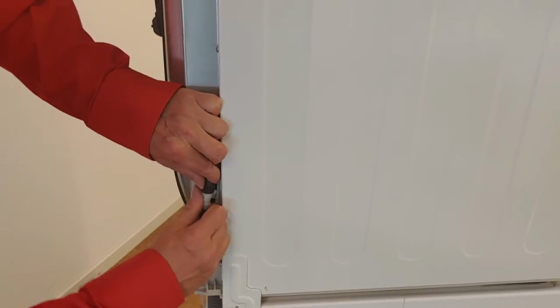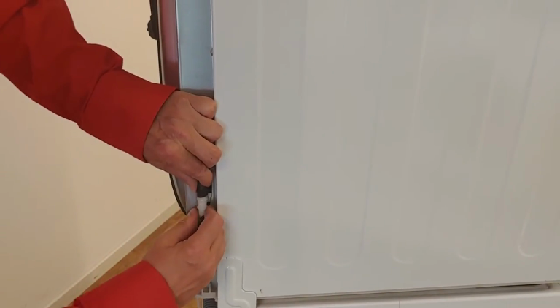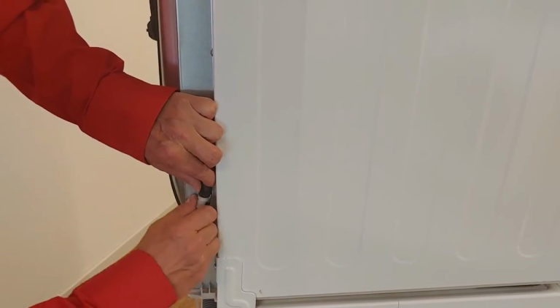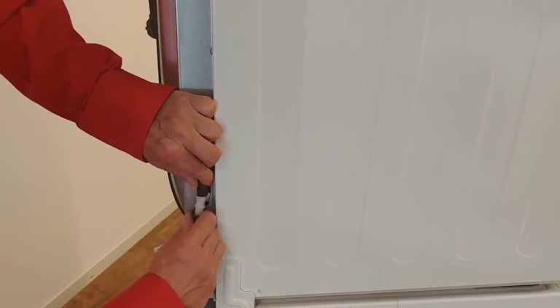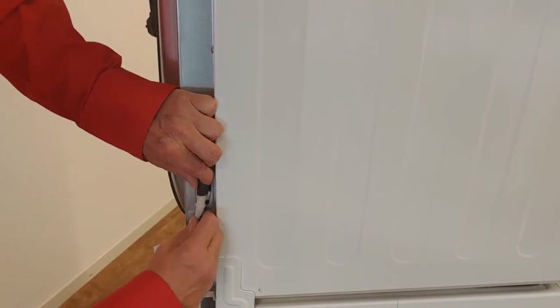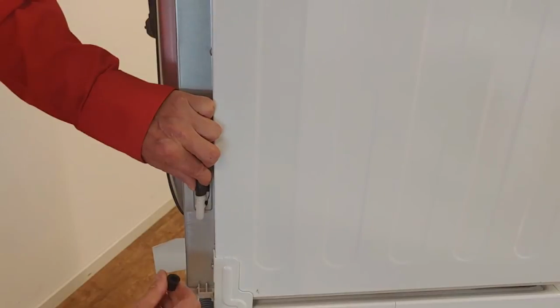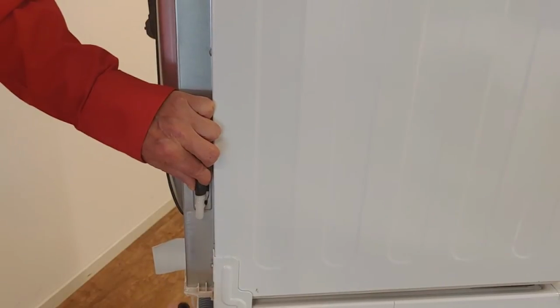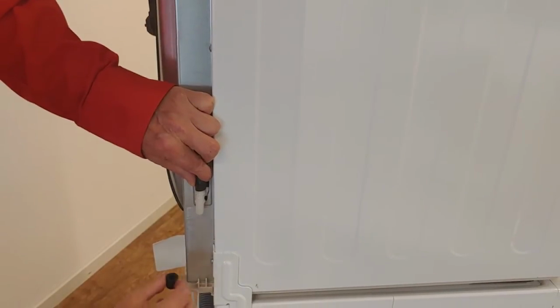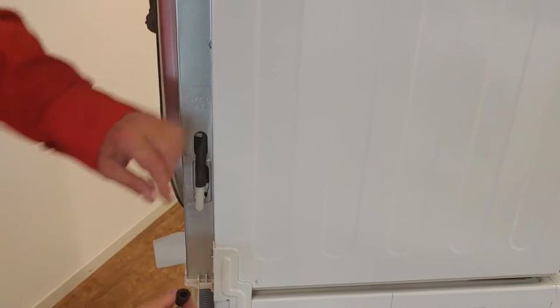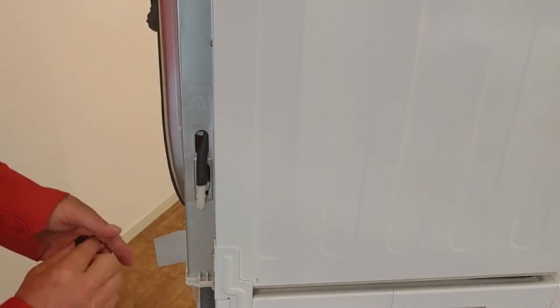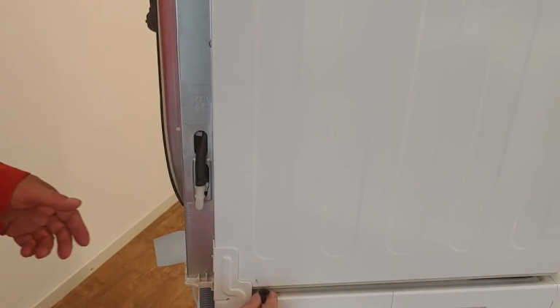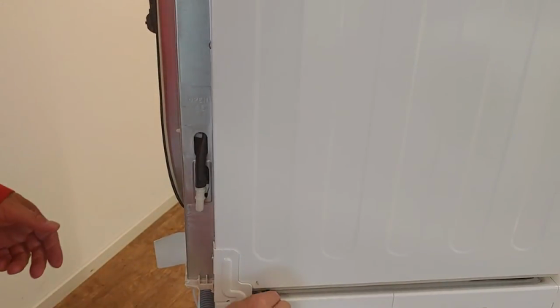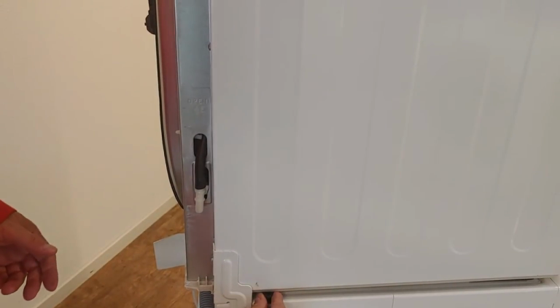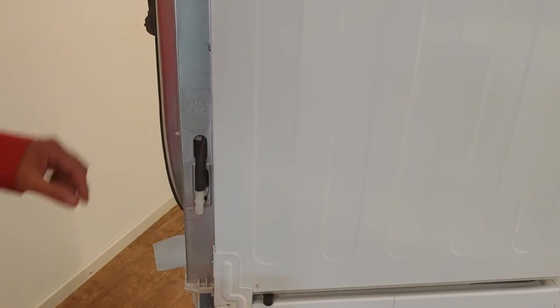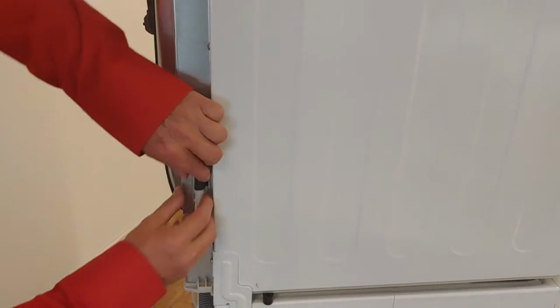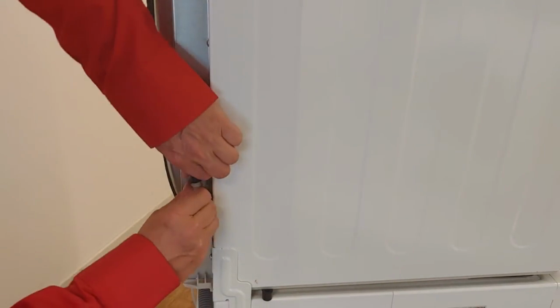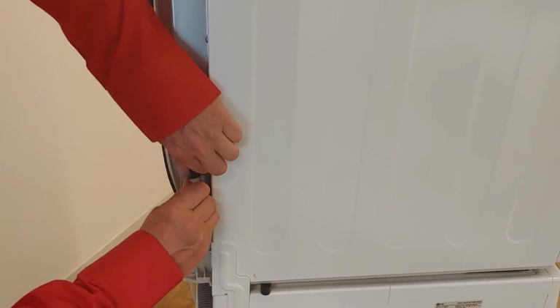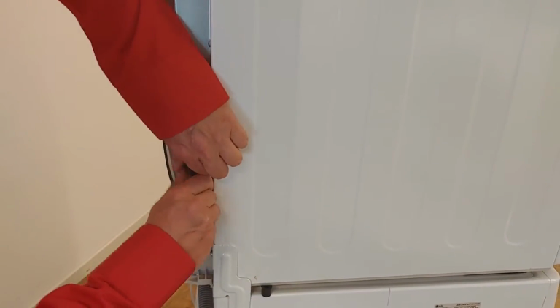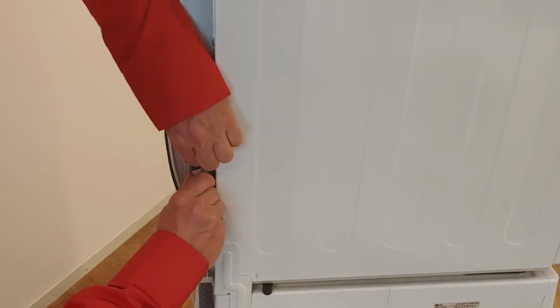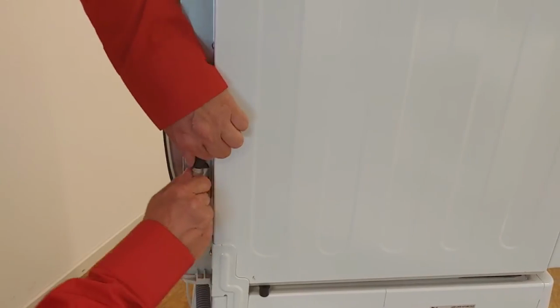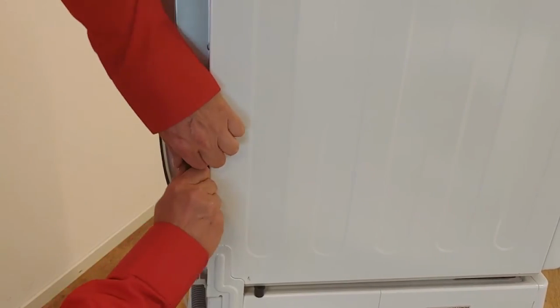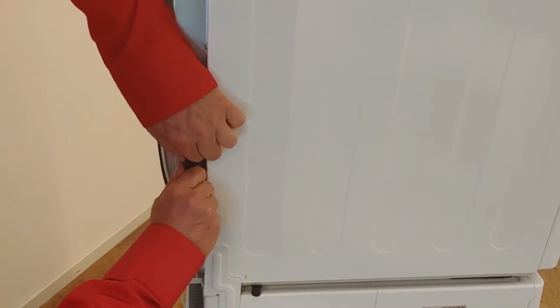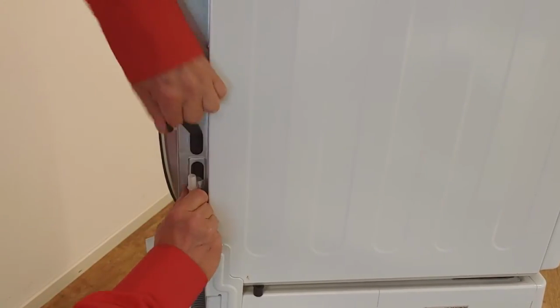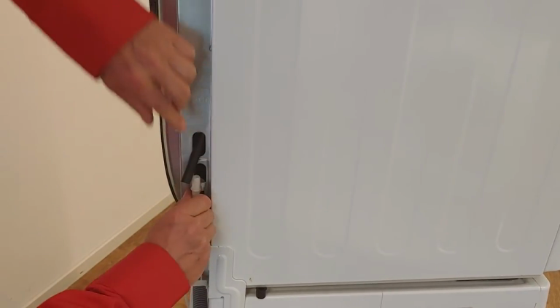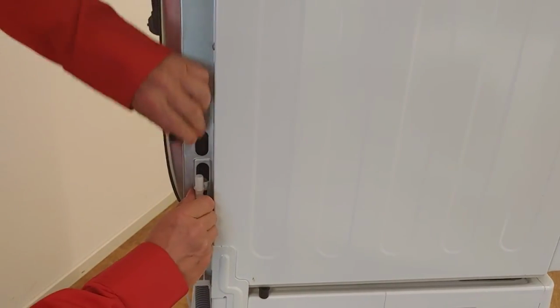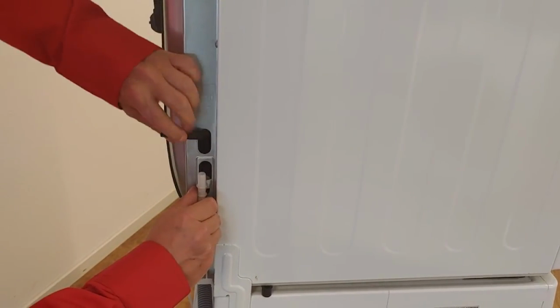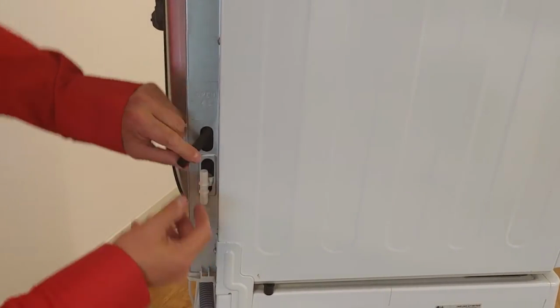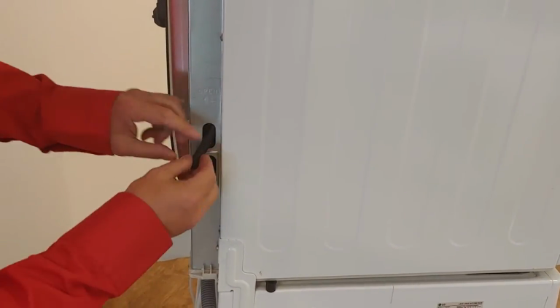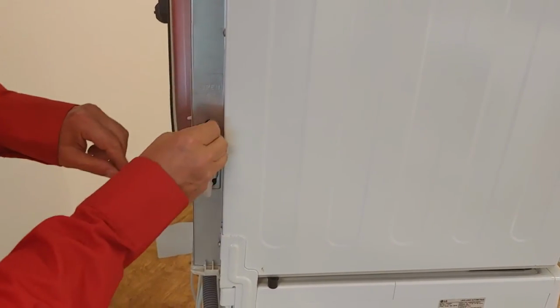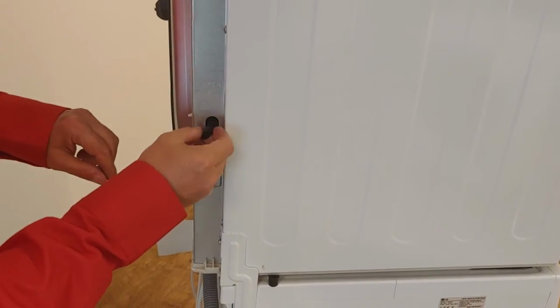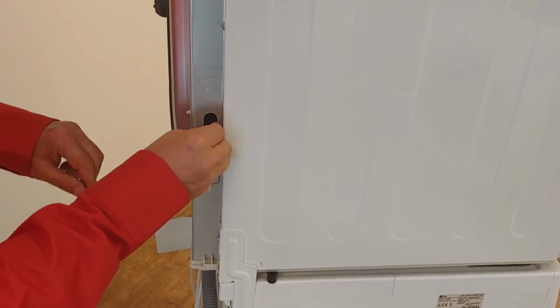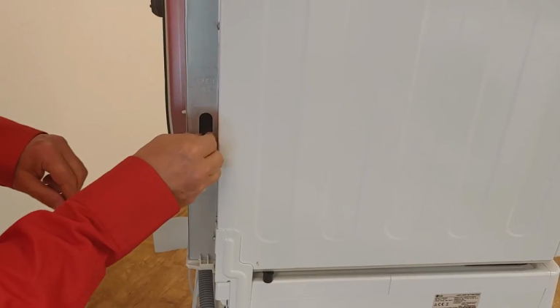Remove the cap and keep it because you need it later. Now unplug the hose from the top side of the T-connector. Push it inward. You don't need it anymore.